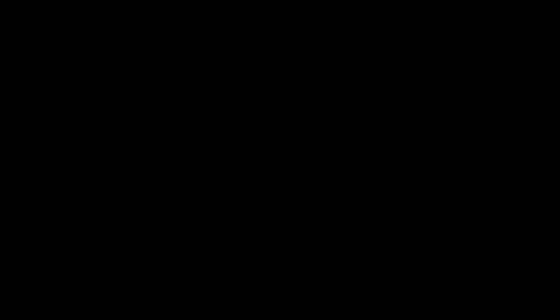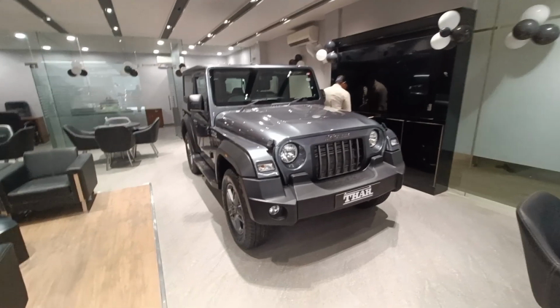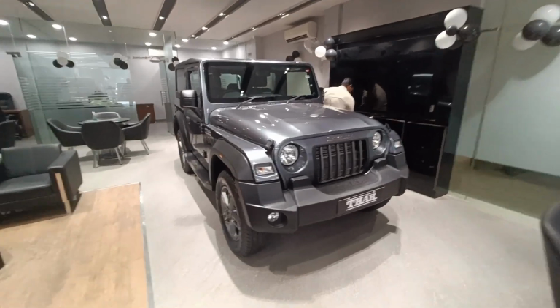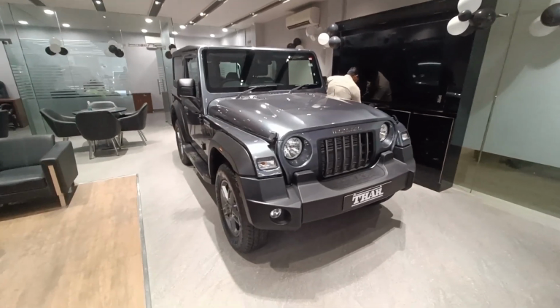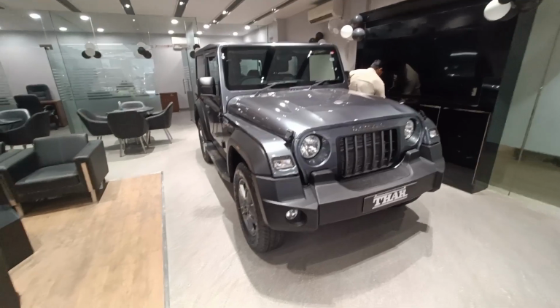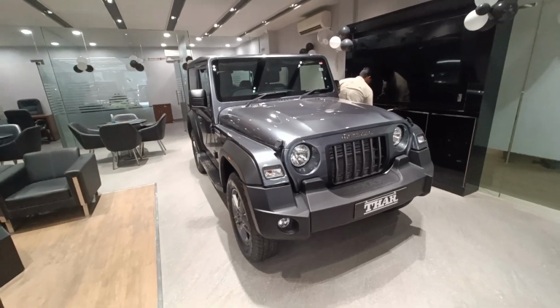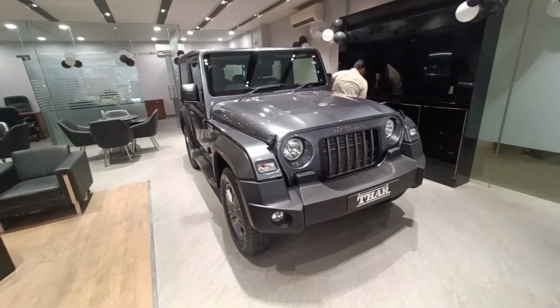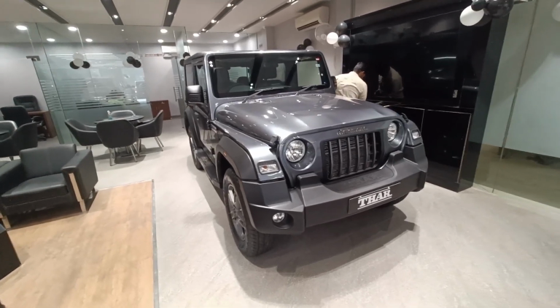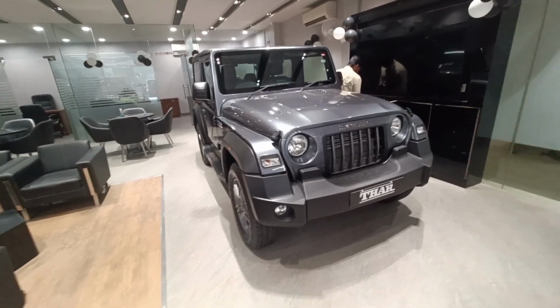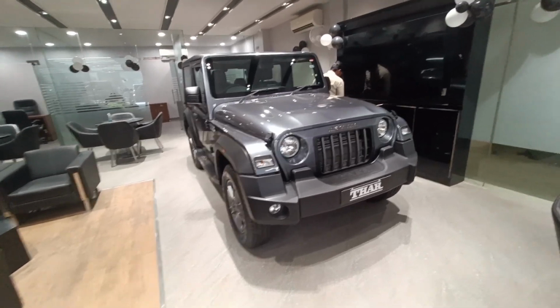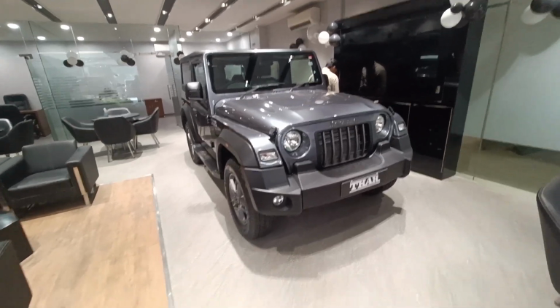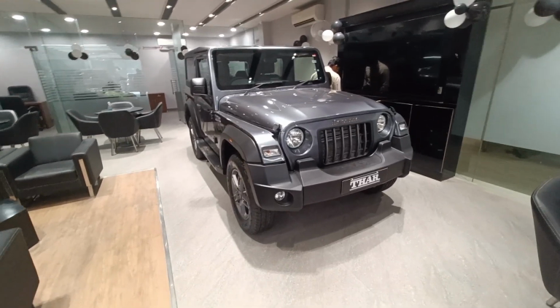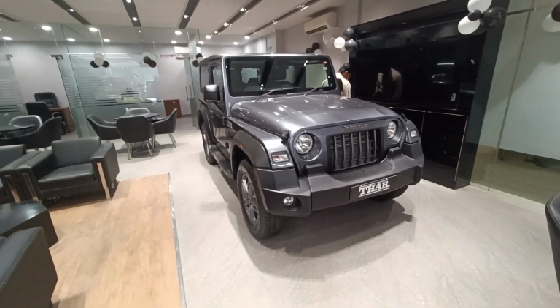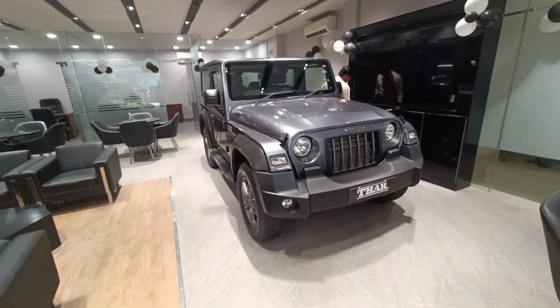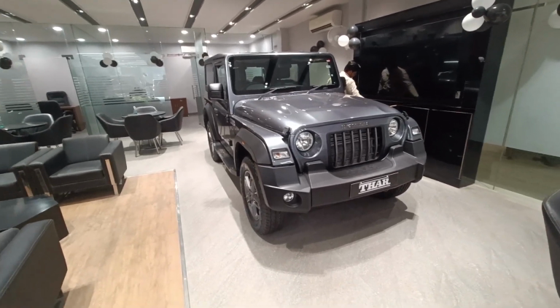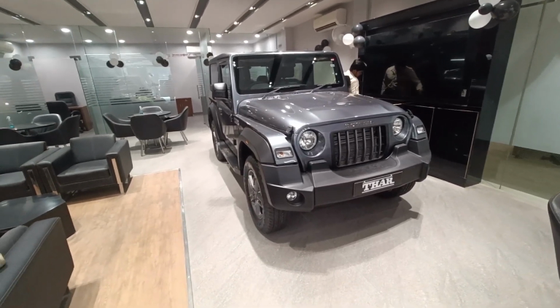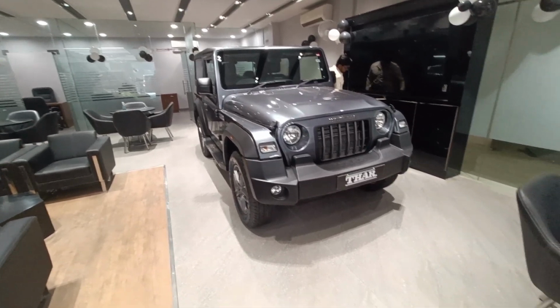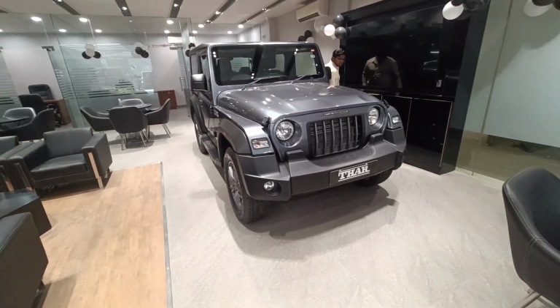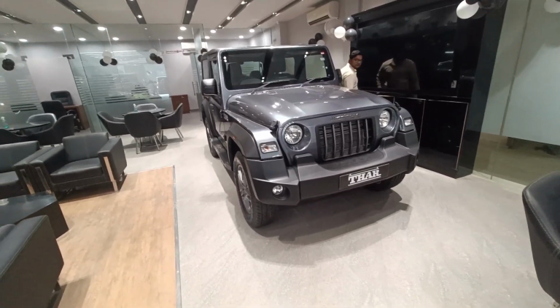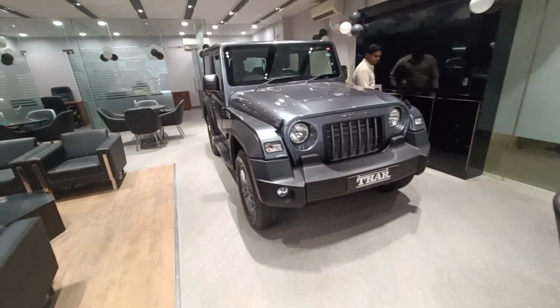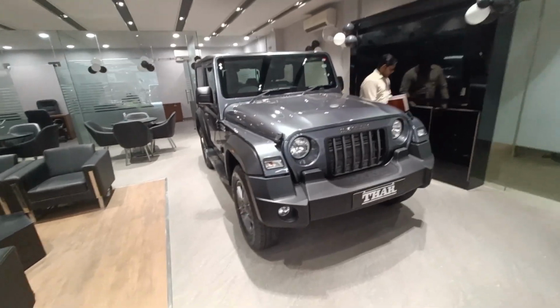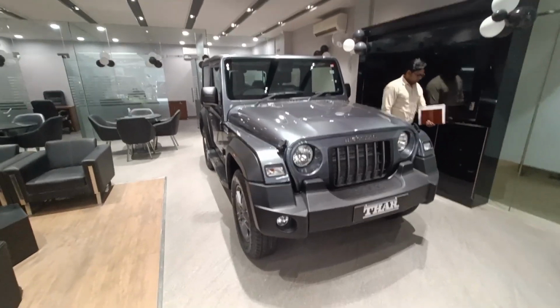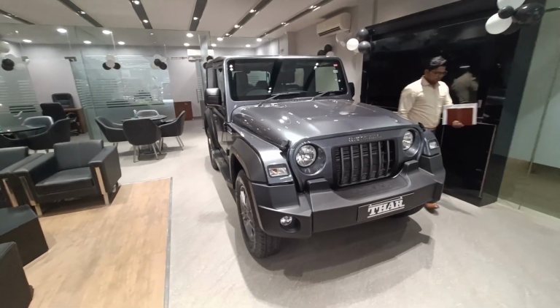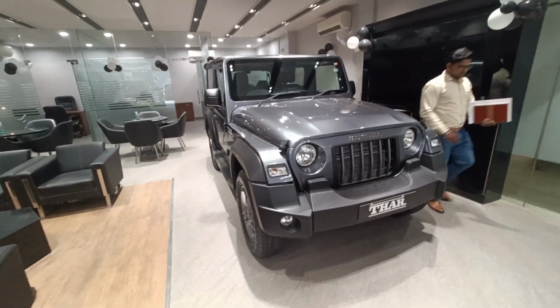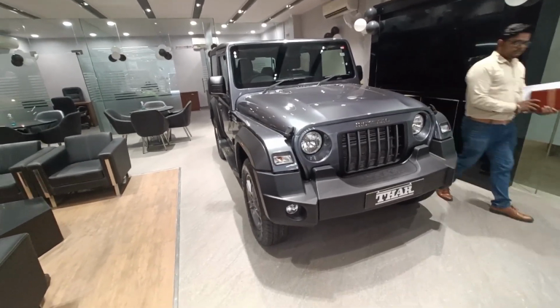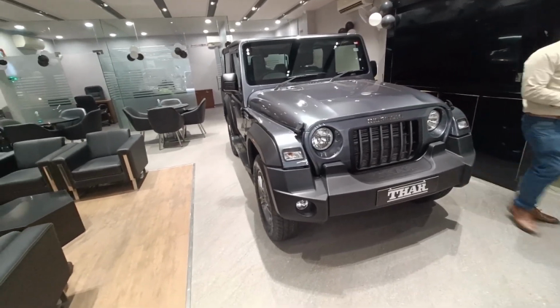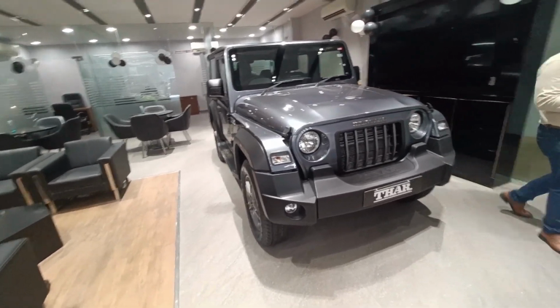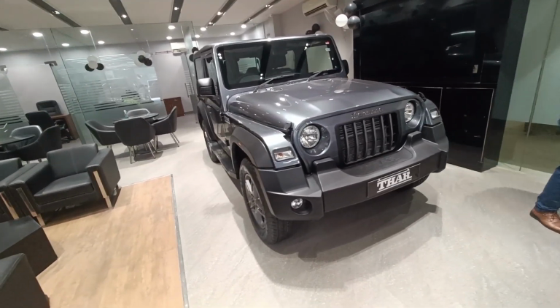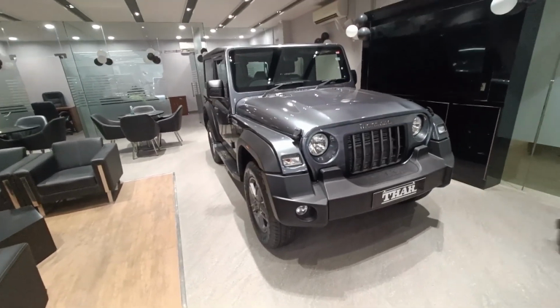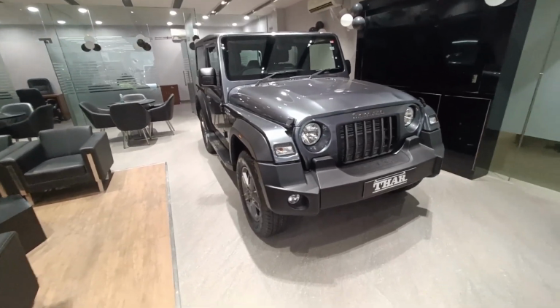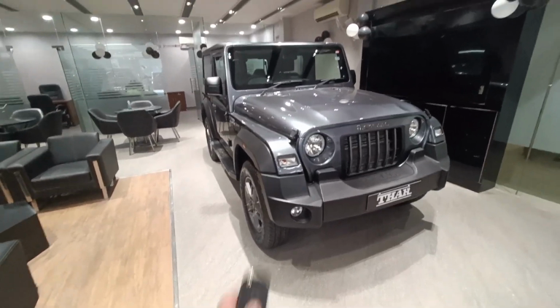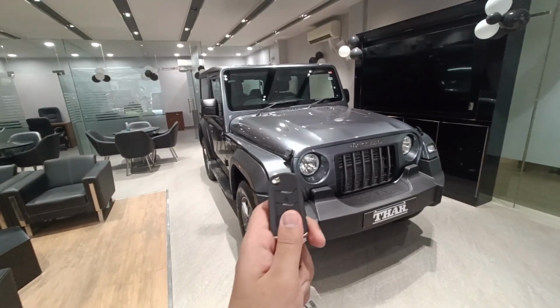Hi guys, welcome to another interesting video. Today I am coming to Indra Prashta Automobiles, Prashant Vihar, to review the all new 2022 Mahindra Thar.